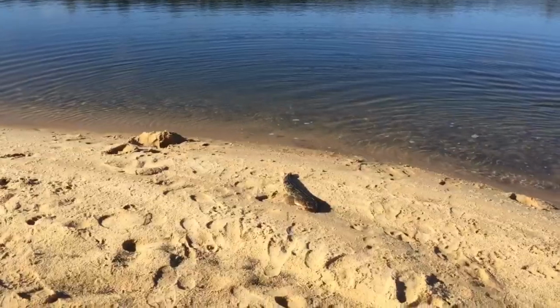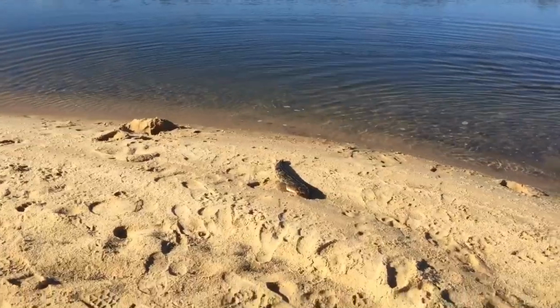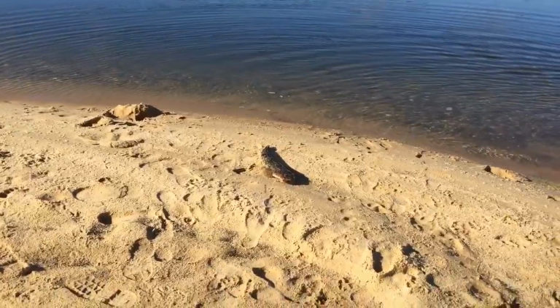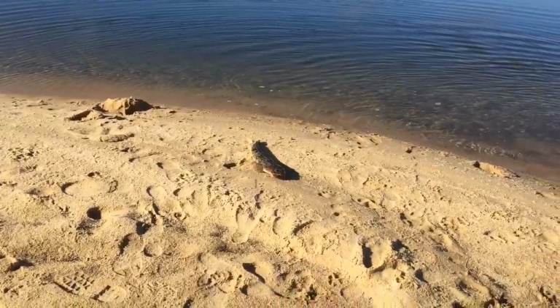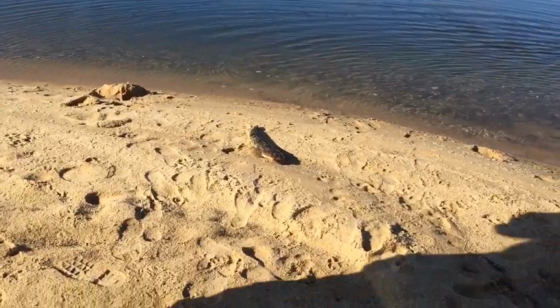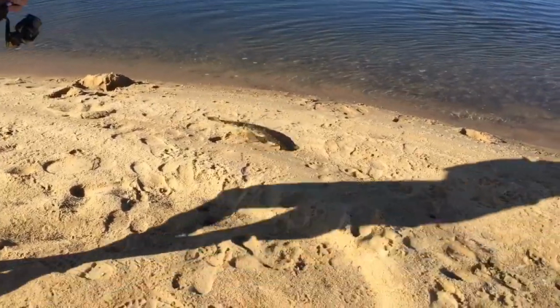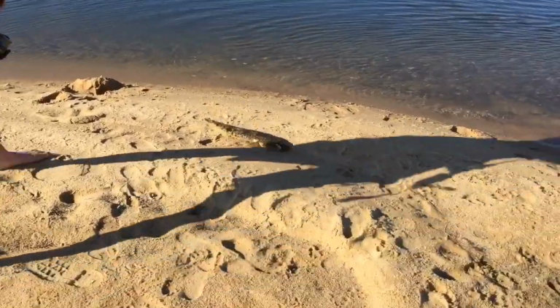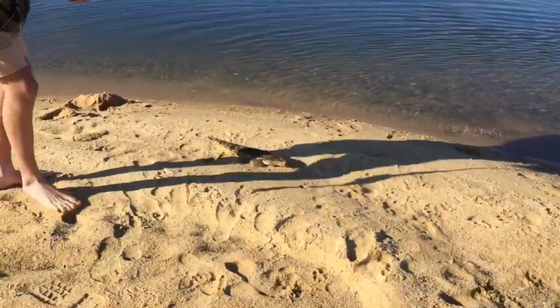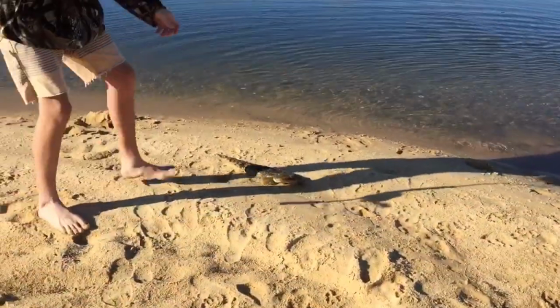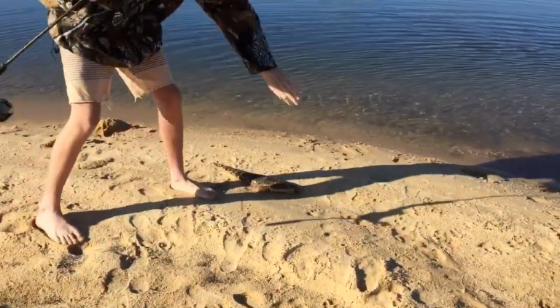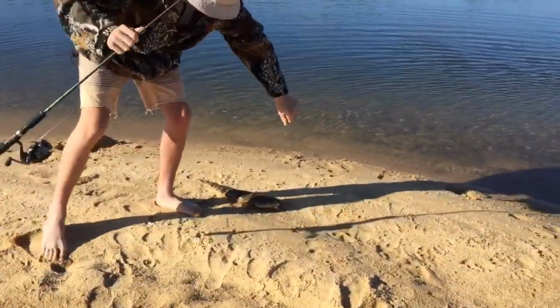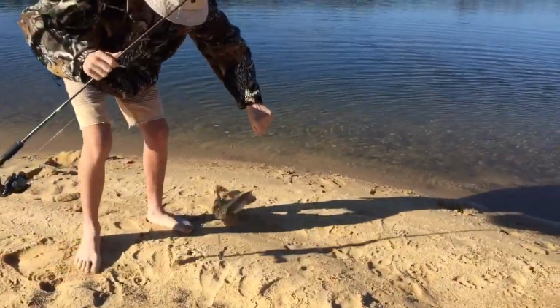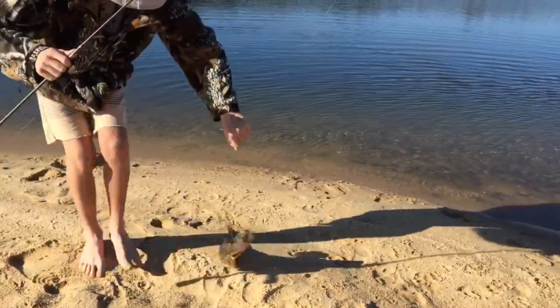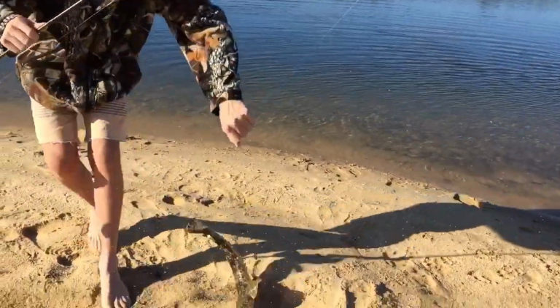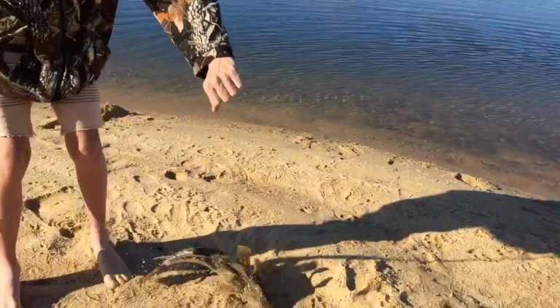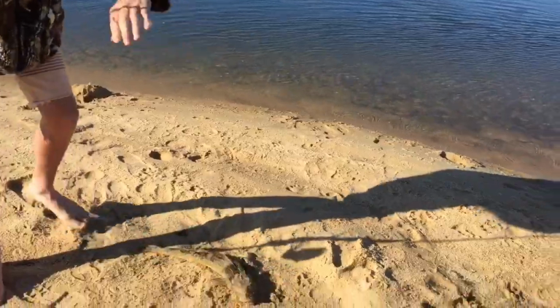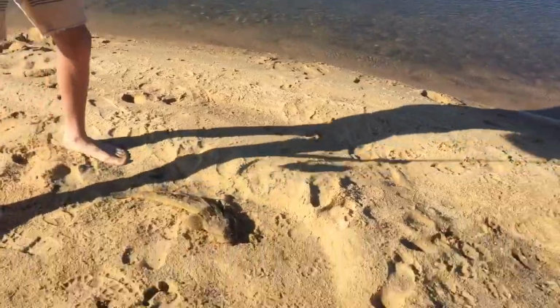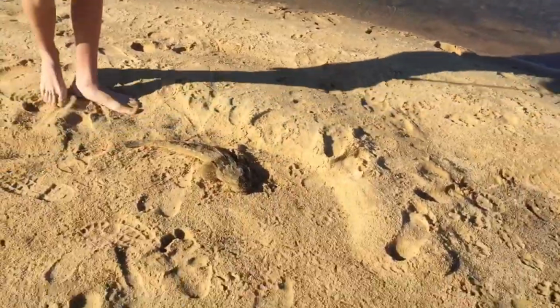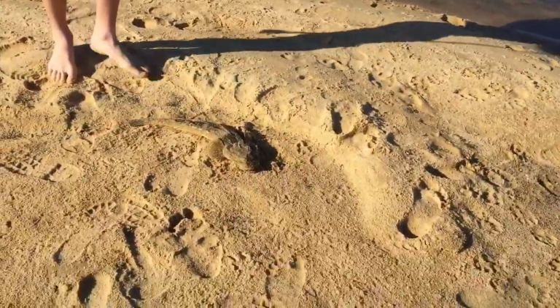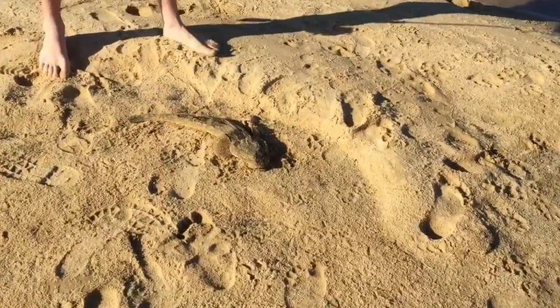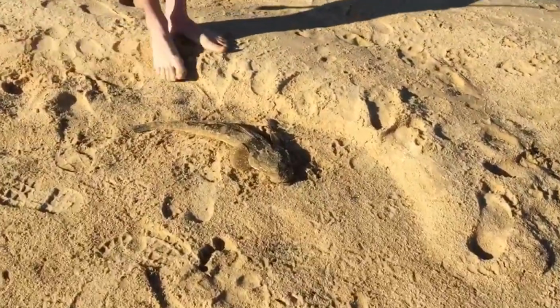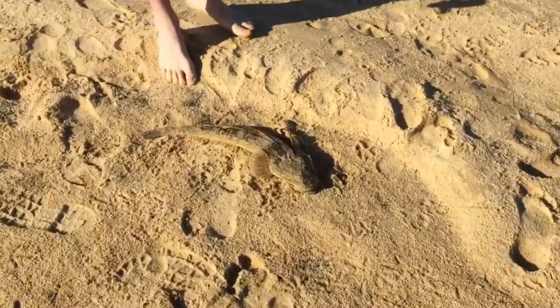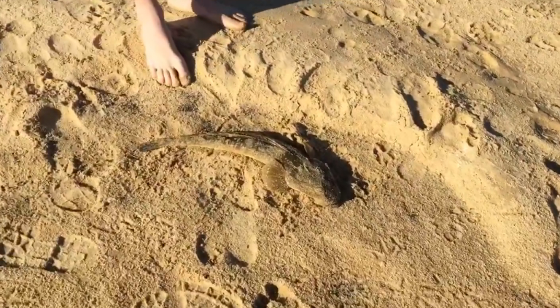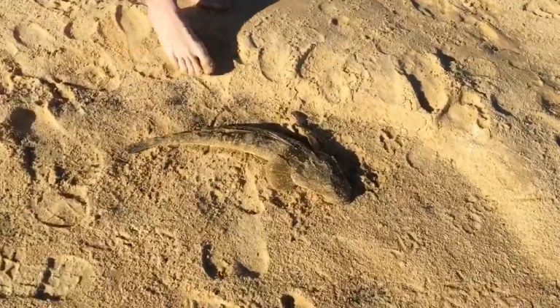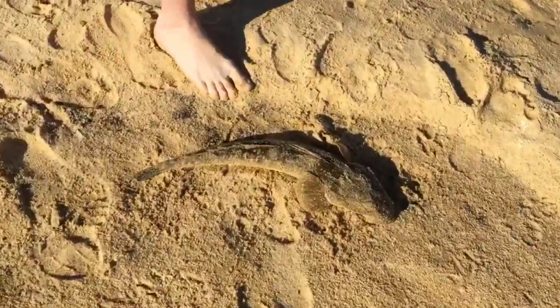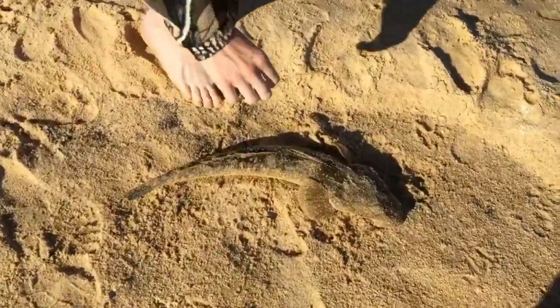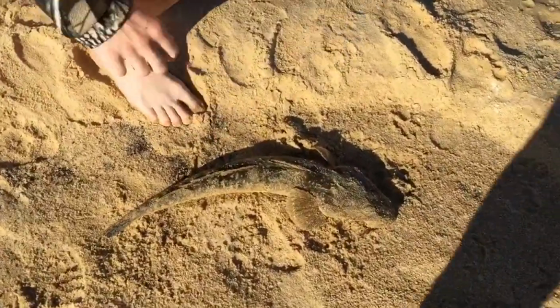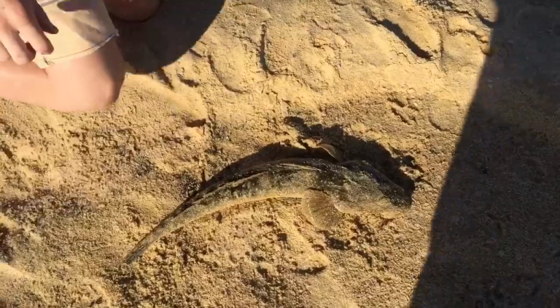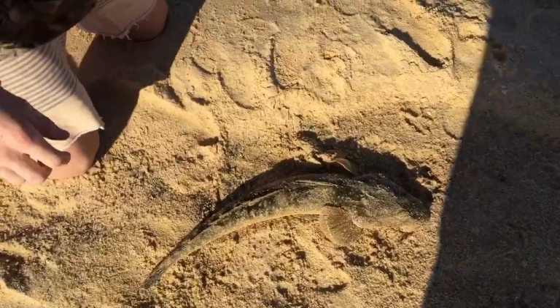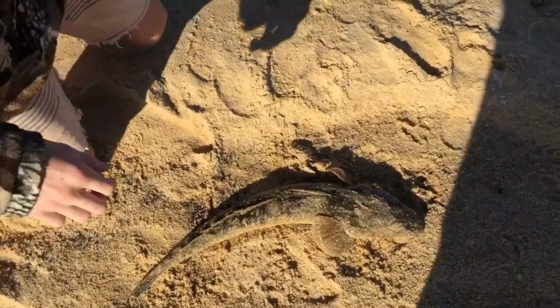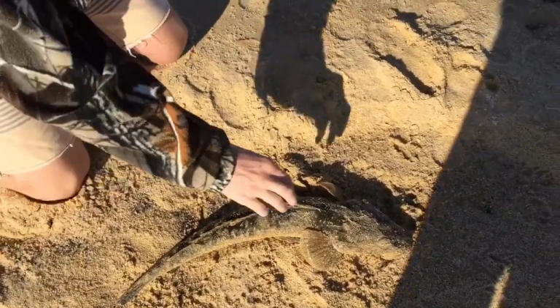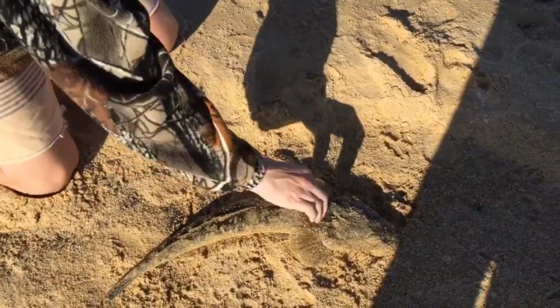Guys, I just caught a massive flathead — look at that! That's a massive flathead. Woah, it just snapped off! The line just snapped off. Did you get that on tape? Only just when he got it in.